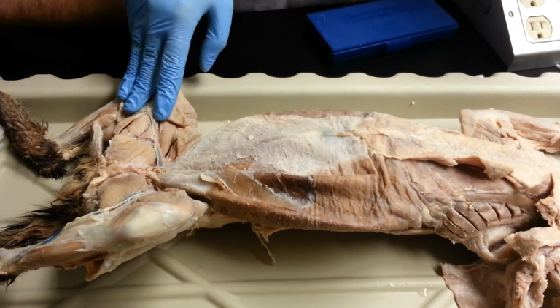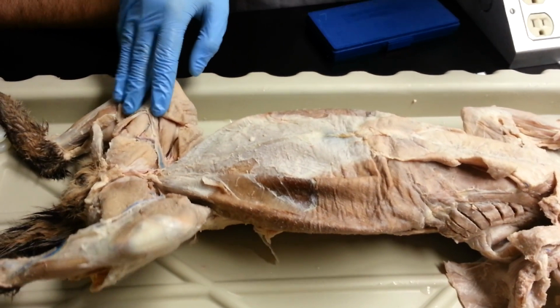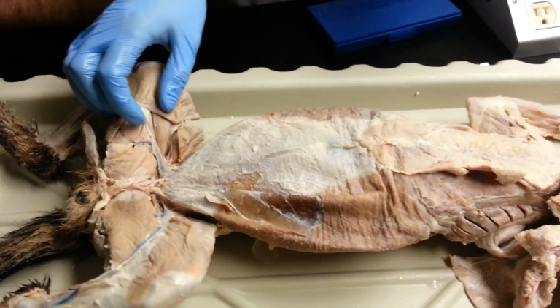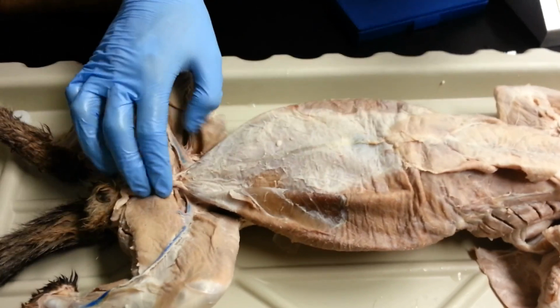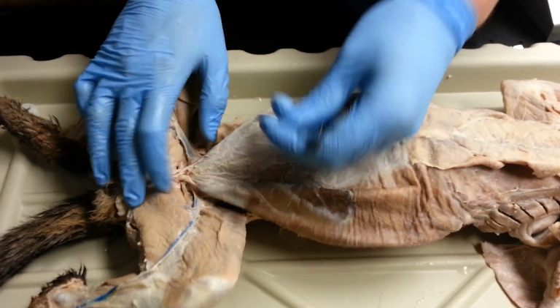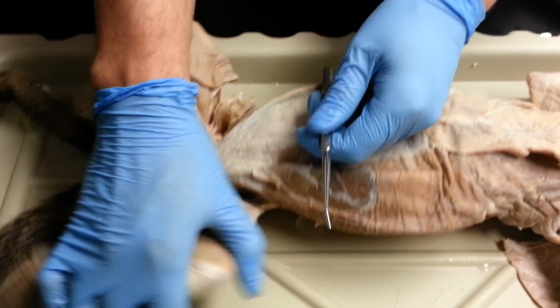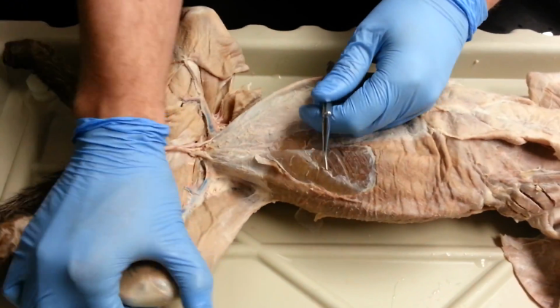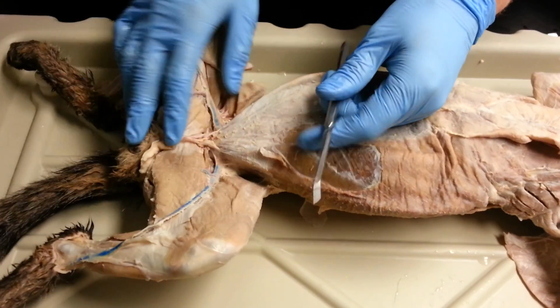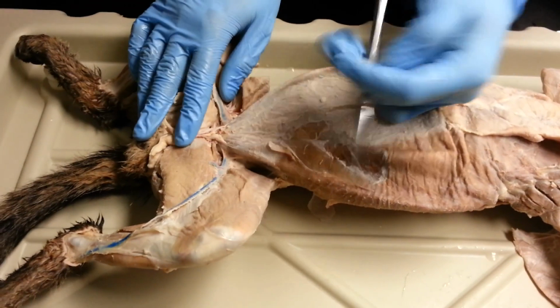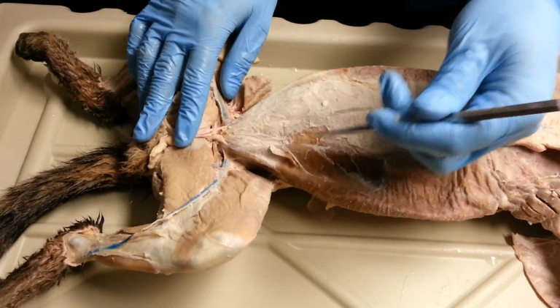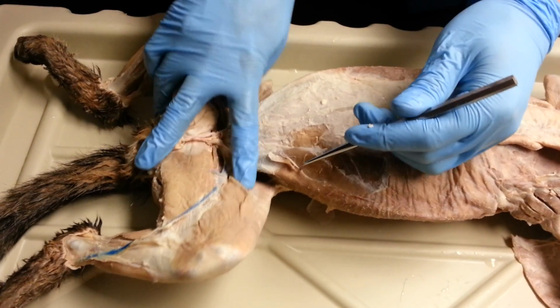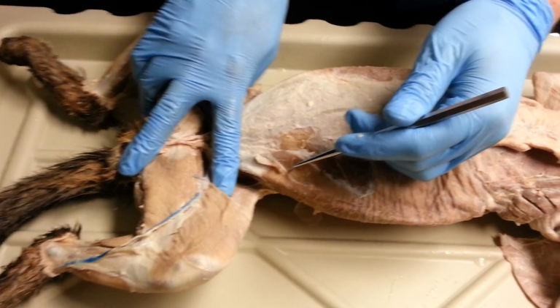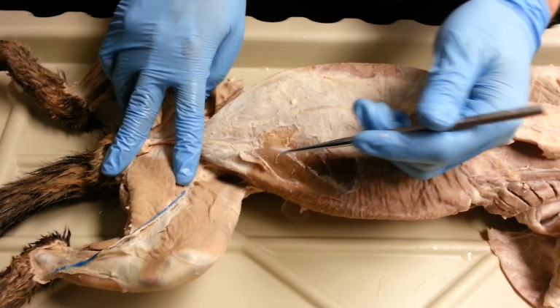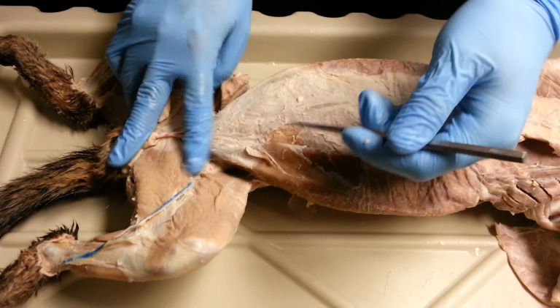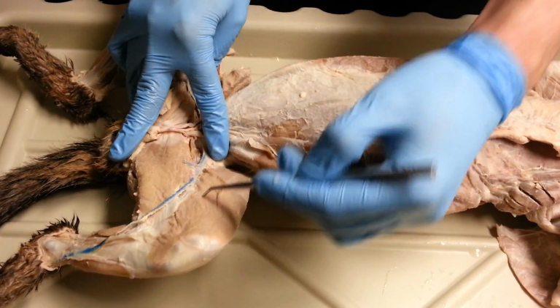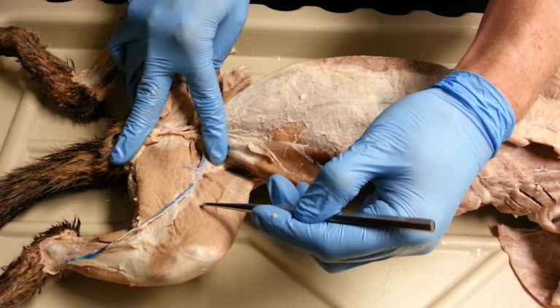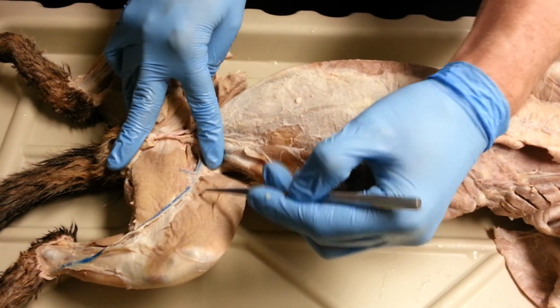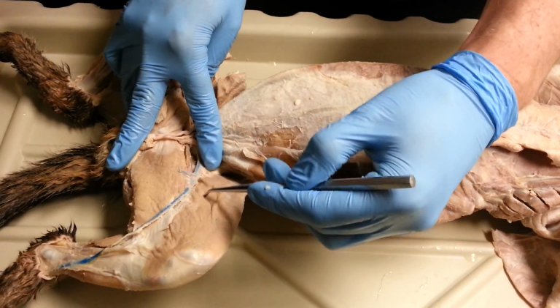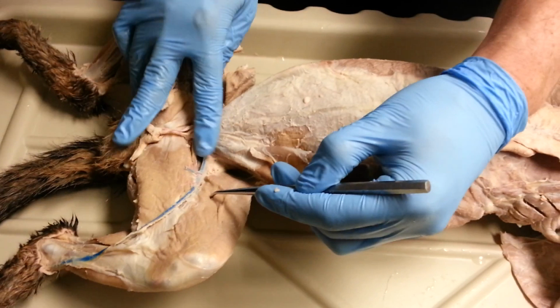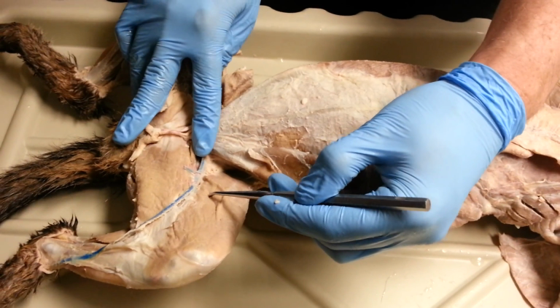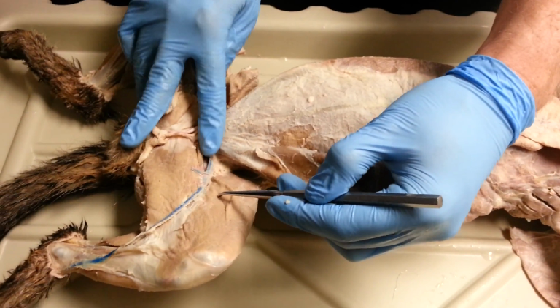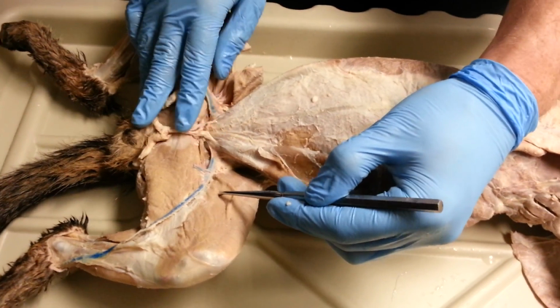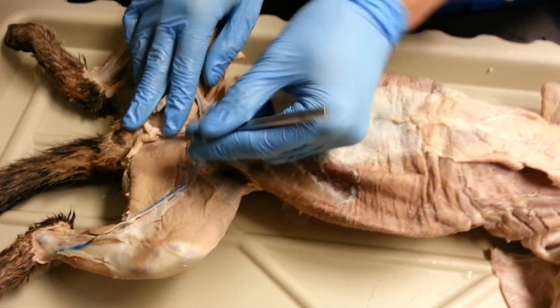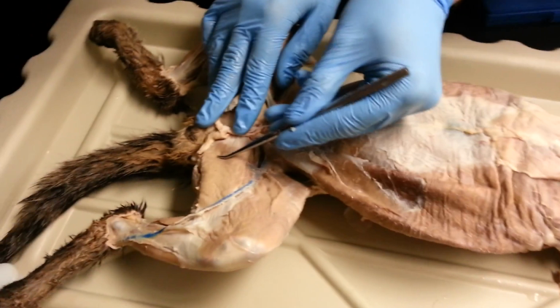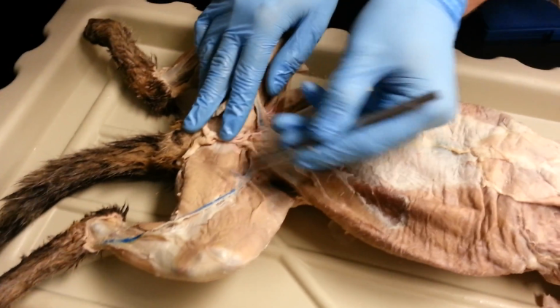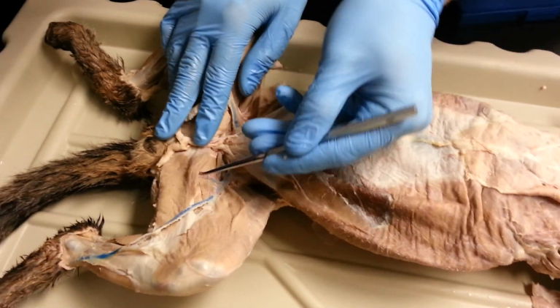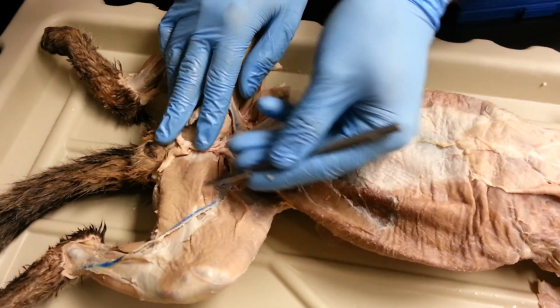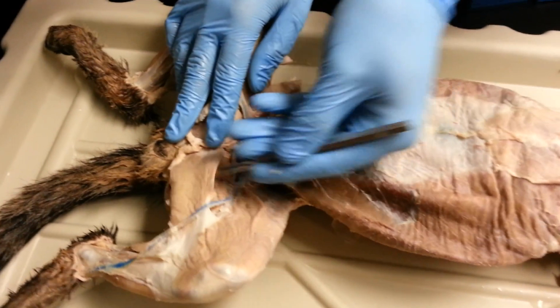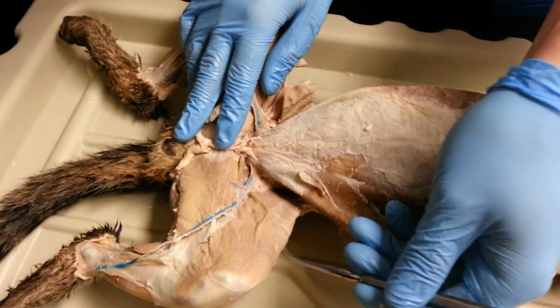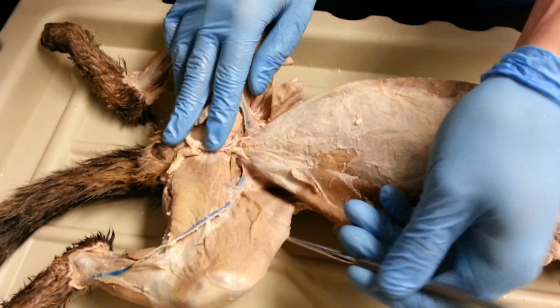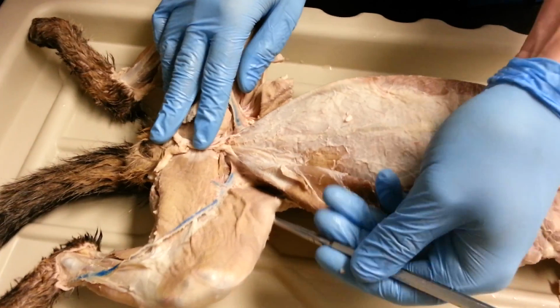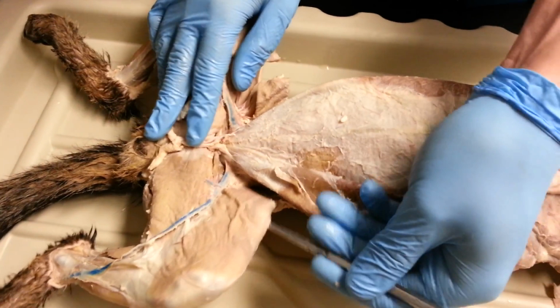We're going to start with the lower body. This is the easy one because there's less in it, so we start with the easy ones. We're going to start with the sartorius, the tailor's muscle, and the gracilis. These are easy, big muscles. They're hard to miss.